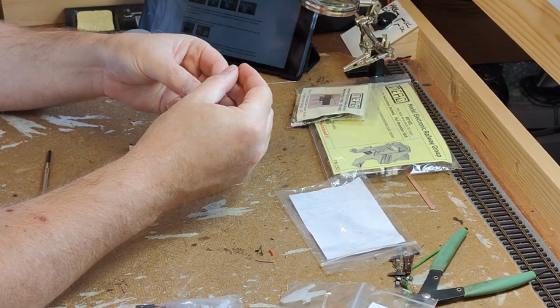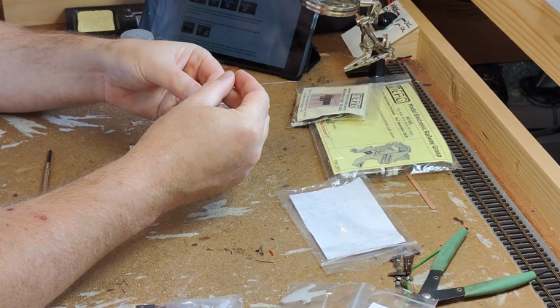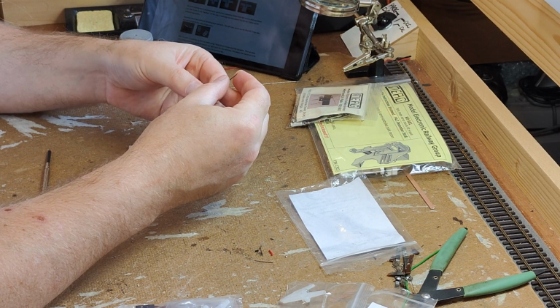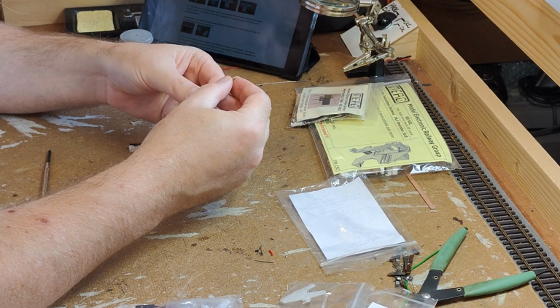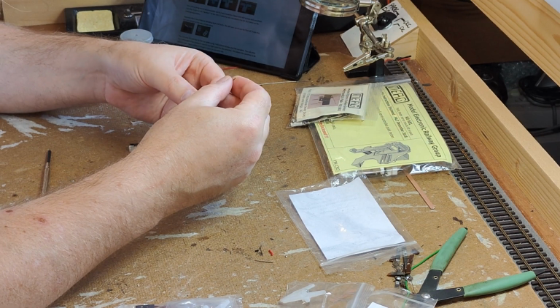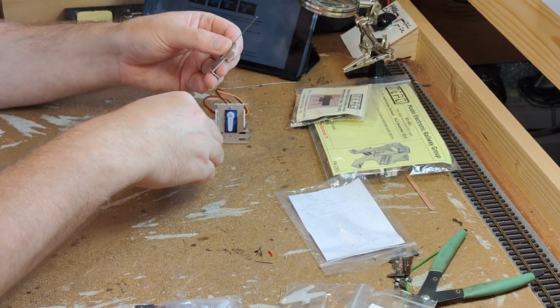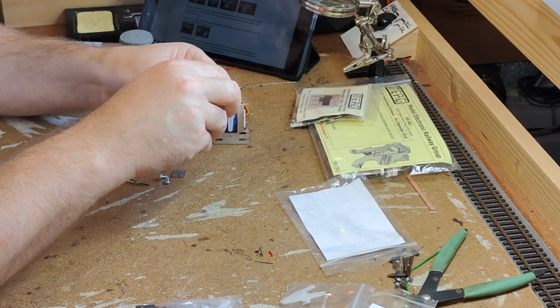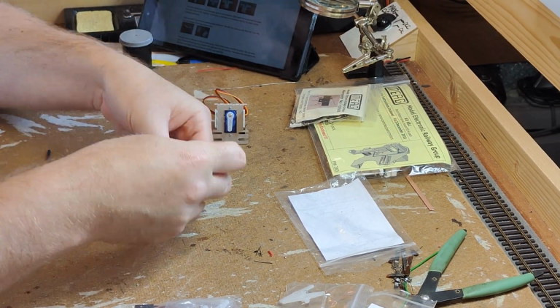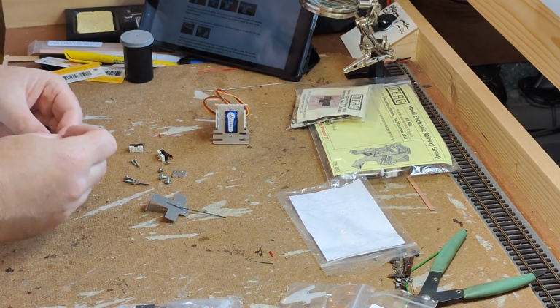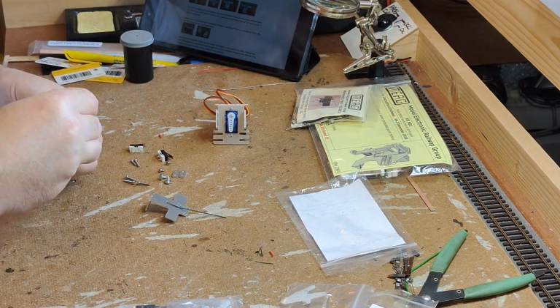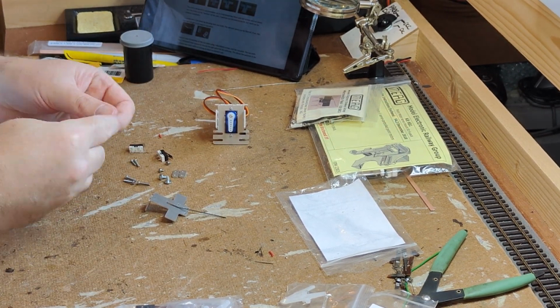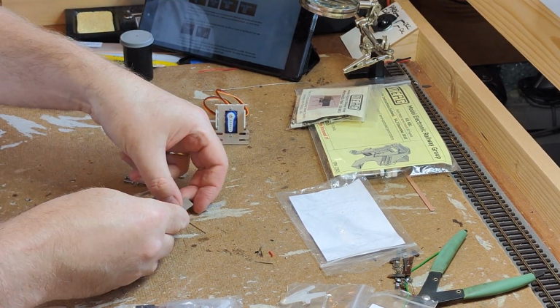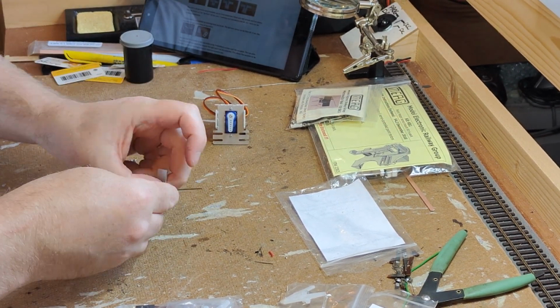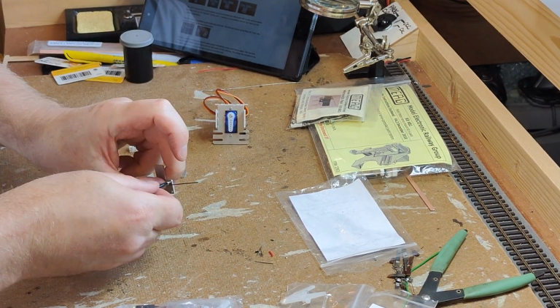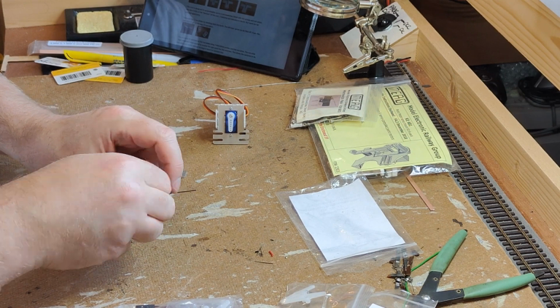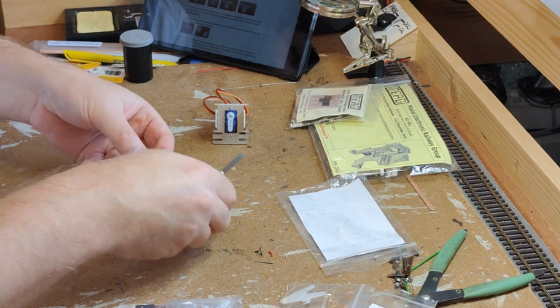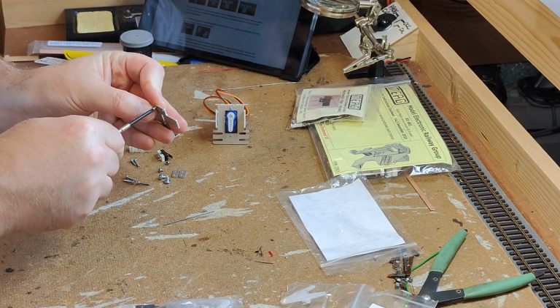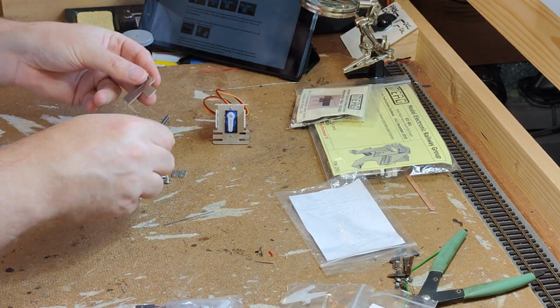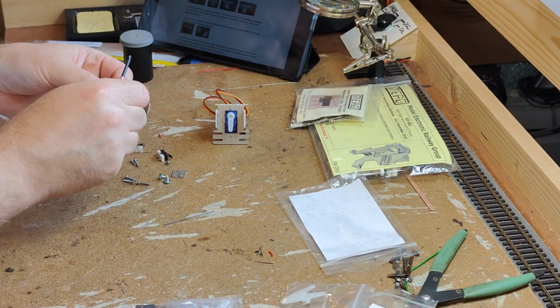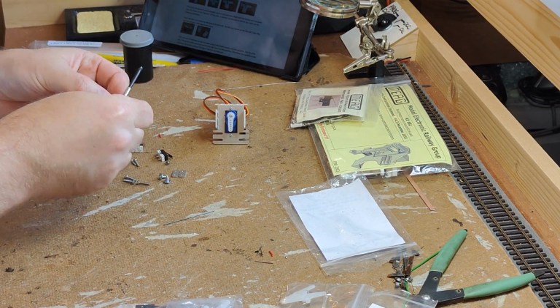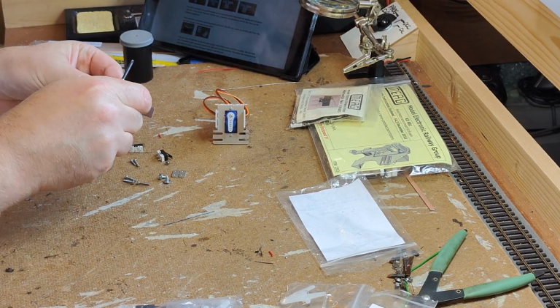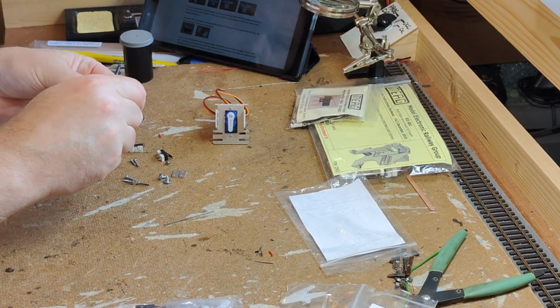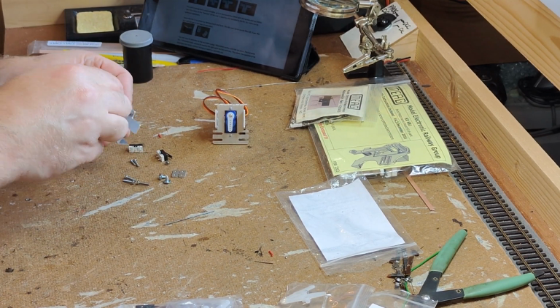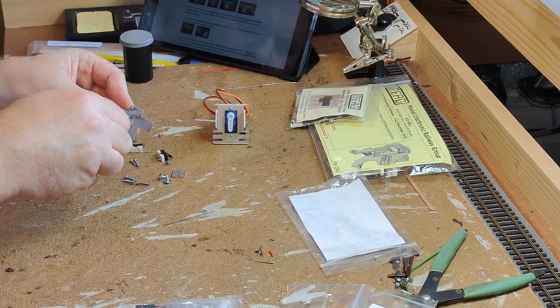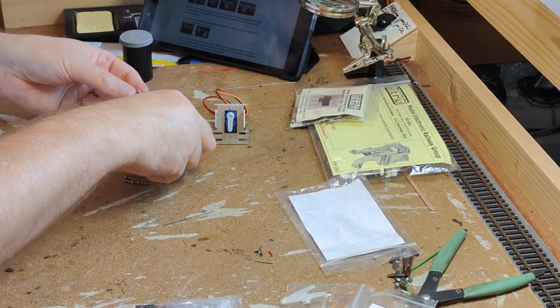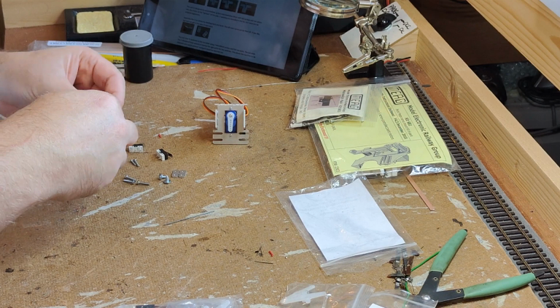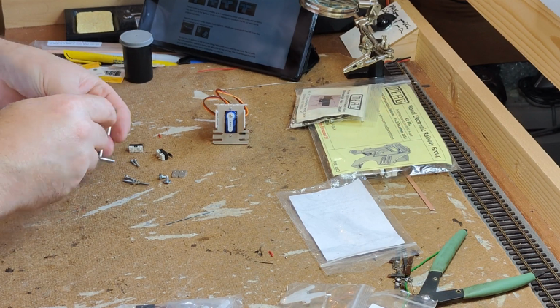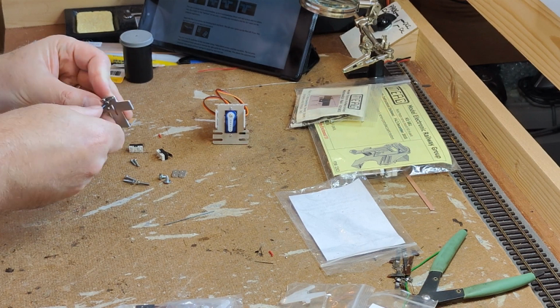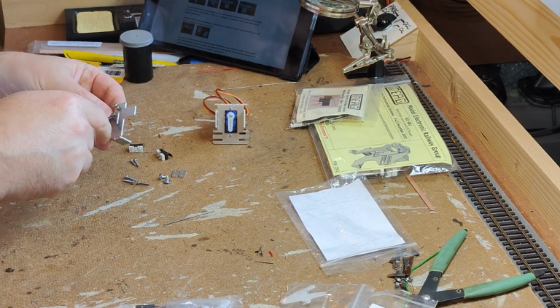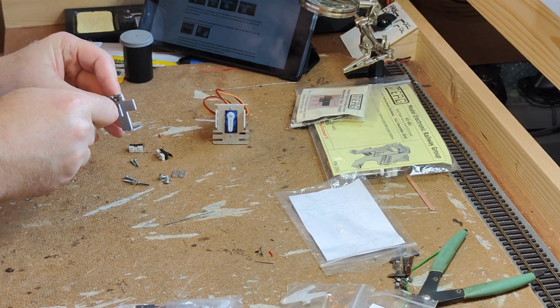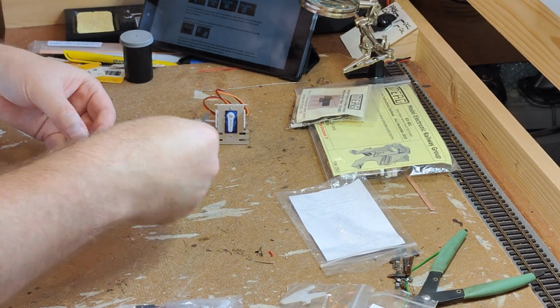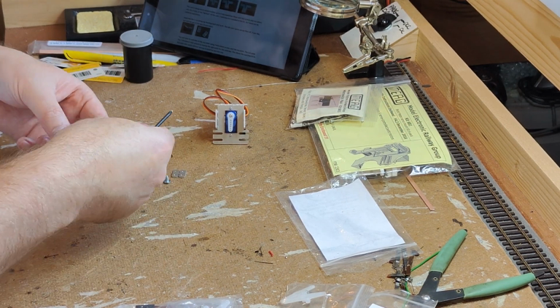Drive-through the baseboard is achieved by securing the provided stiff piece of wire under the heads of three screws. This can be done vertically — ideal for mounting directly underneath a tie bar — or horizontally, ideal for surface mounting next to a tie bar.